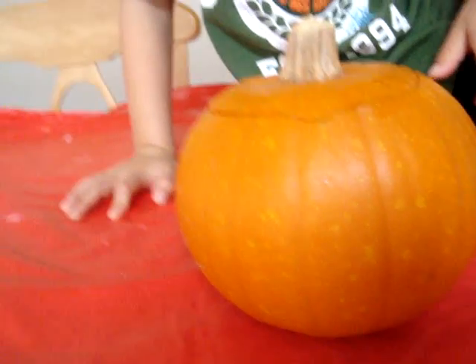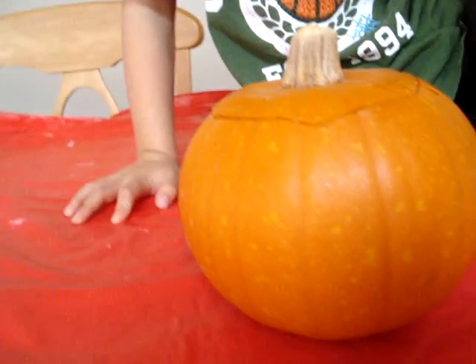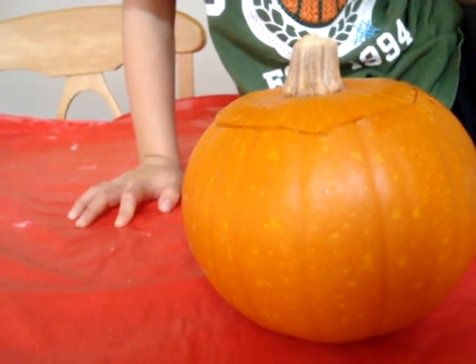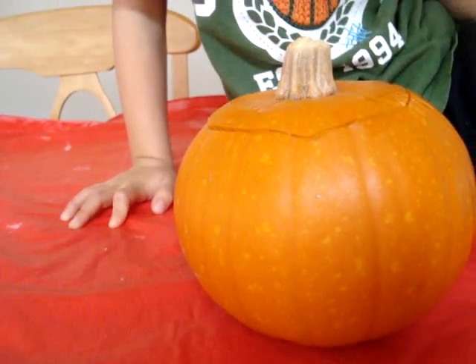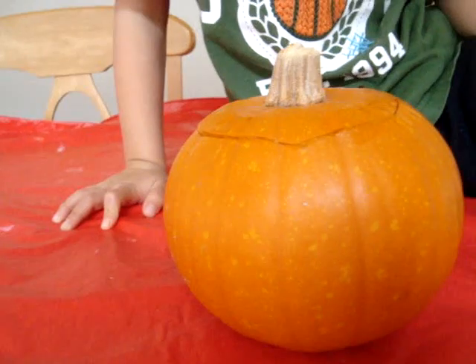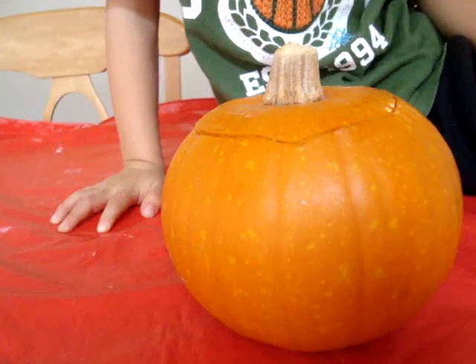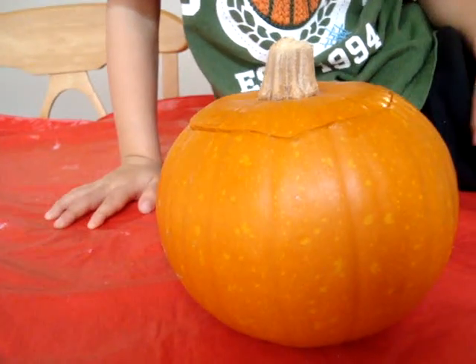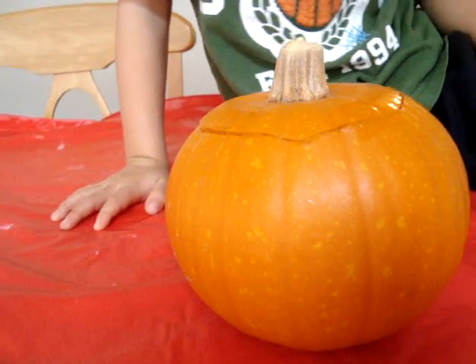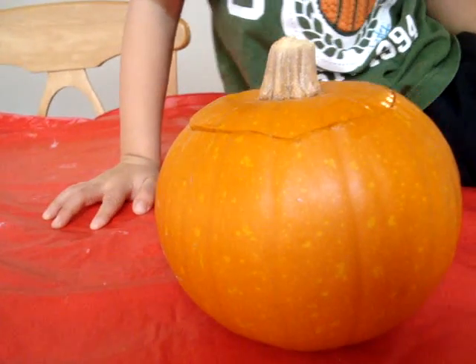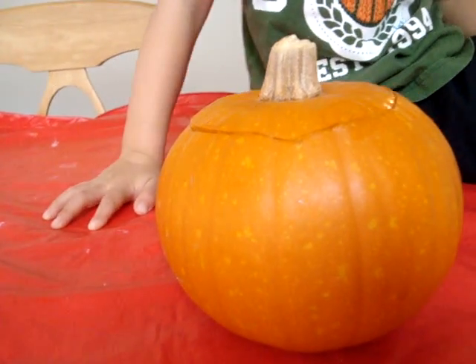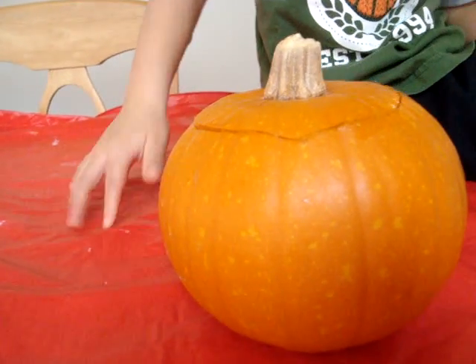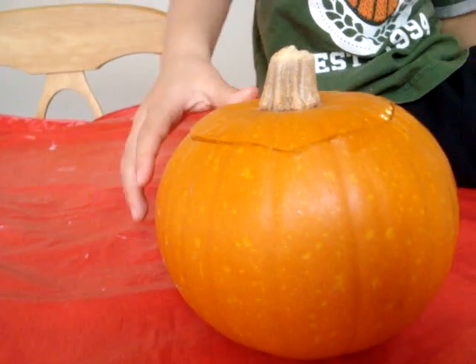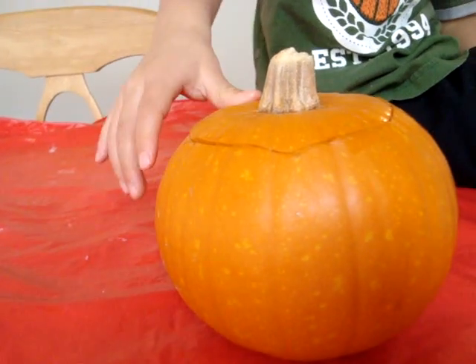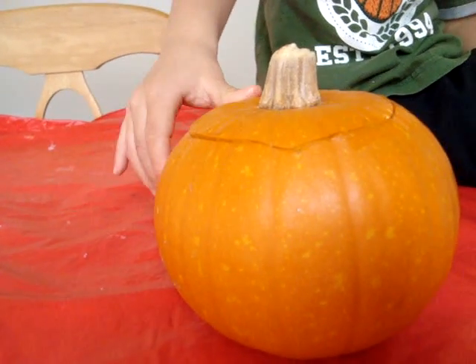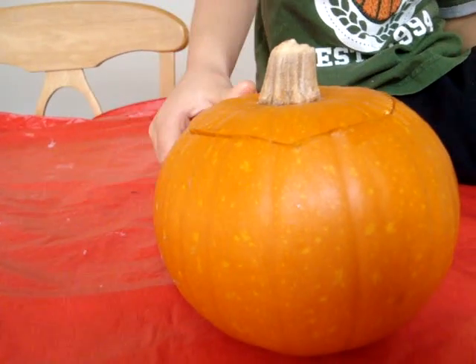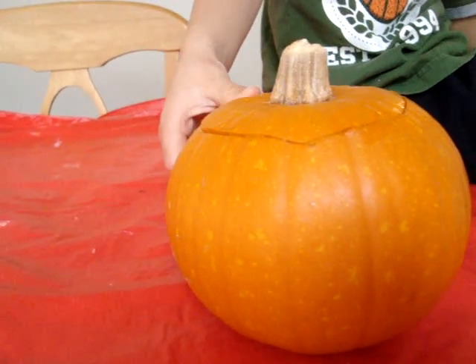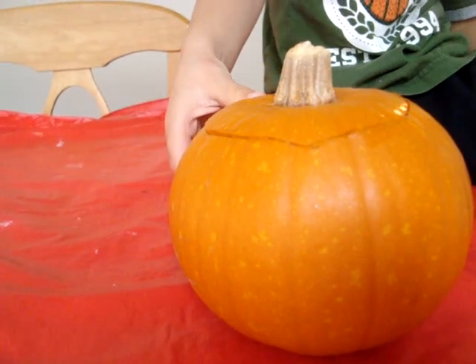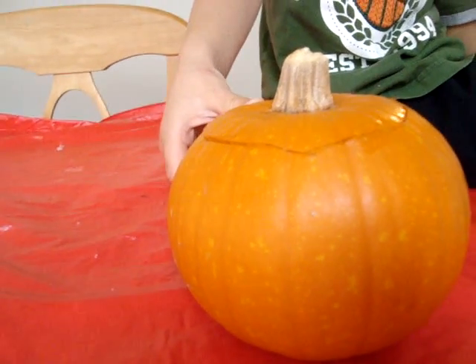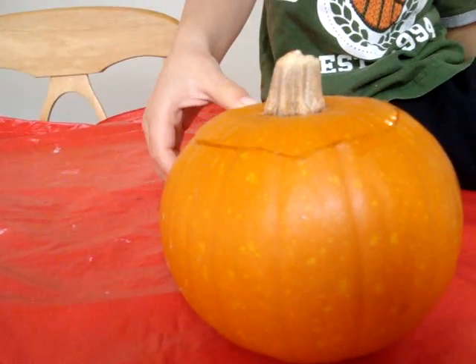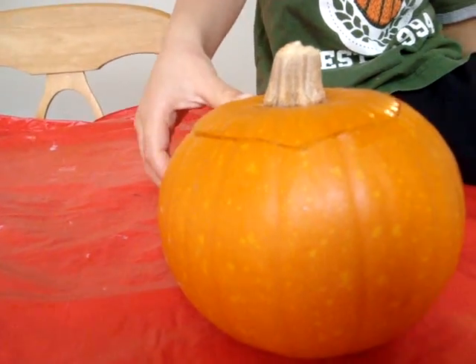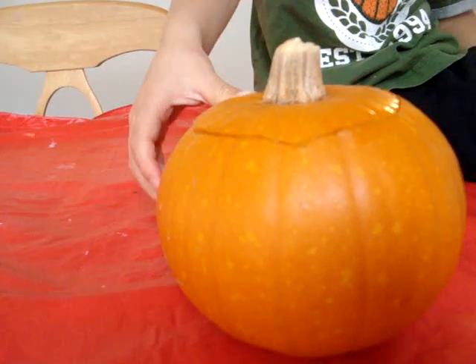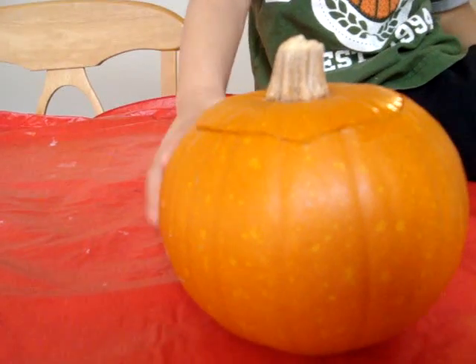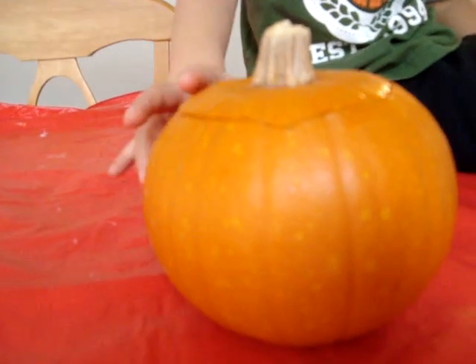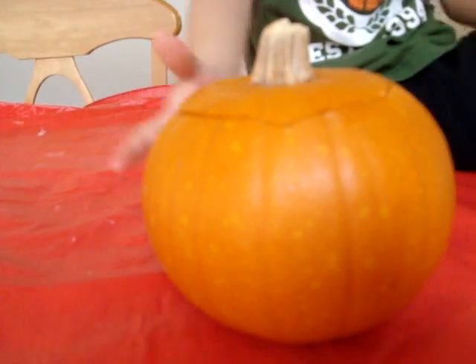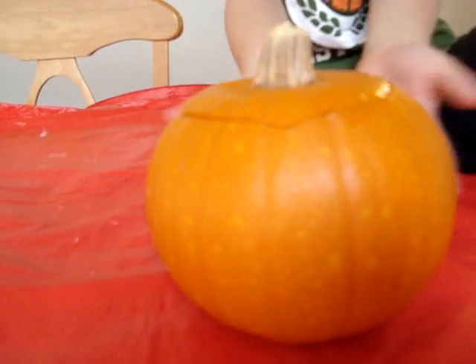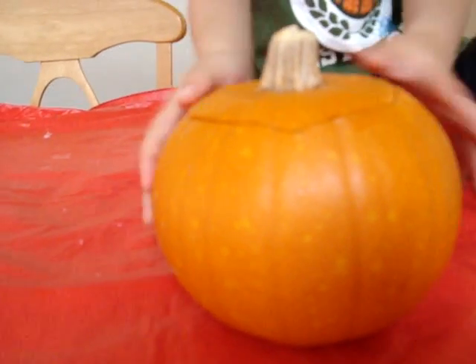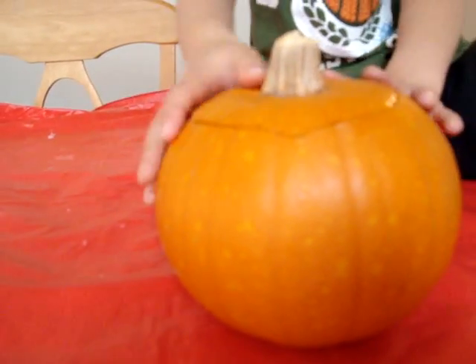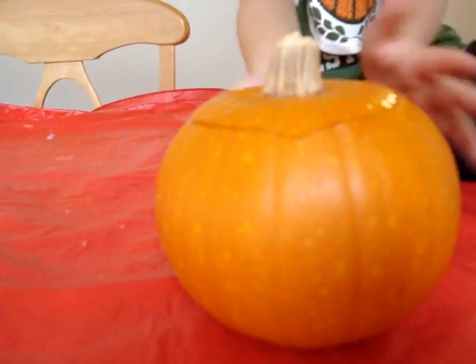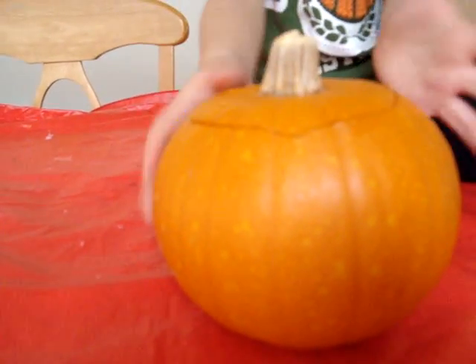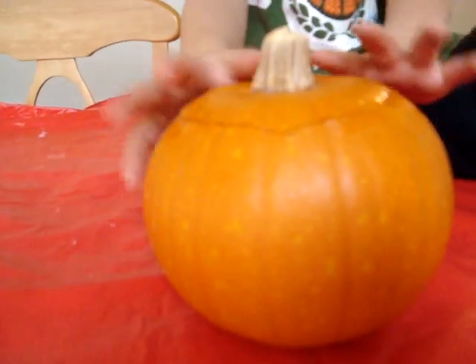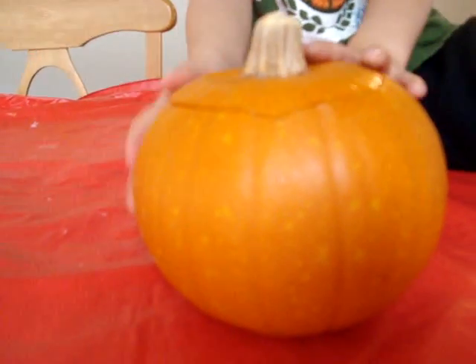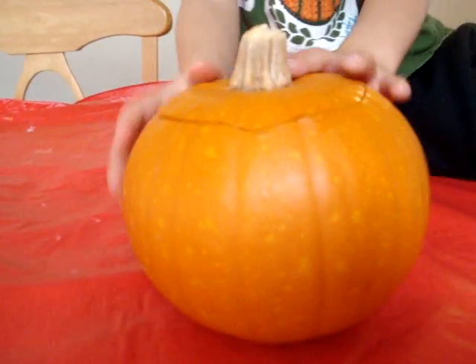Okay. Now, if you look at the pumpkin, what shape is it? Is it shaped kind of like a square? No. What's it shaped like? A ball. It's shaped like a ball. That's called a sphere.